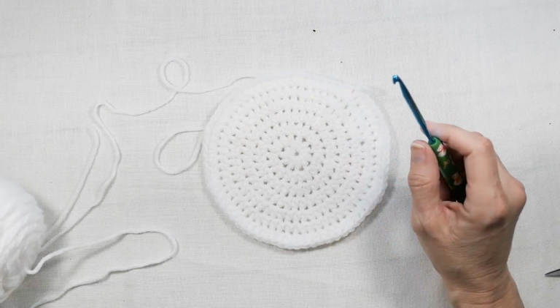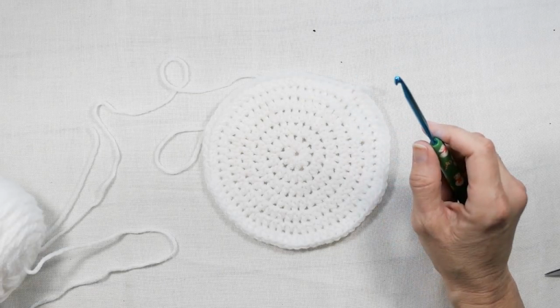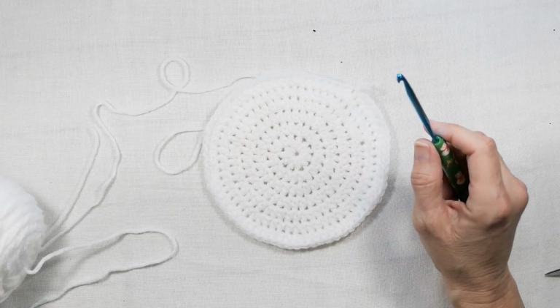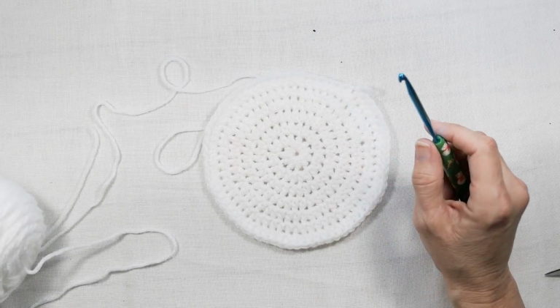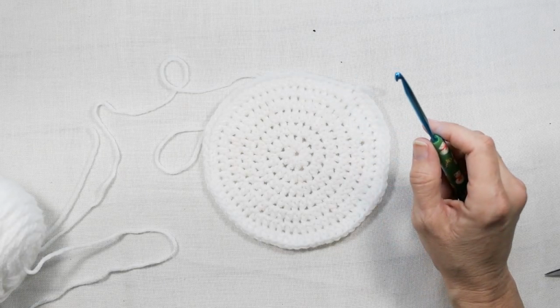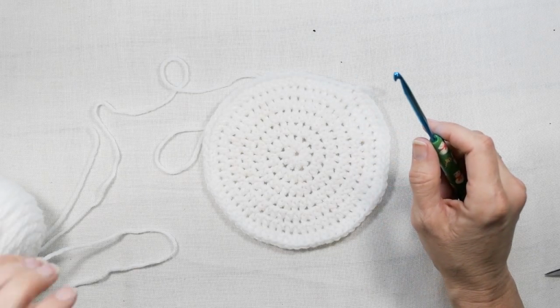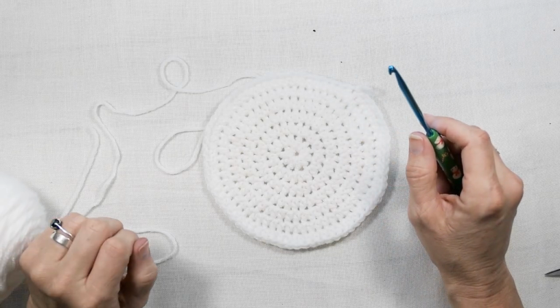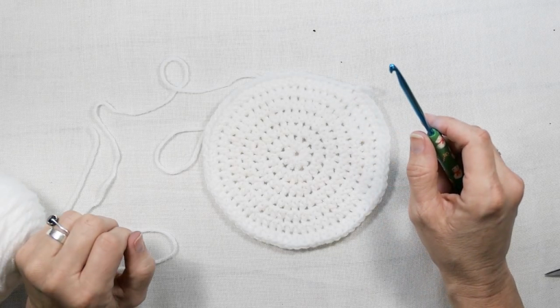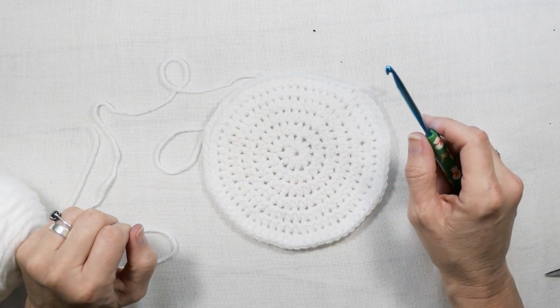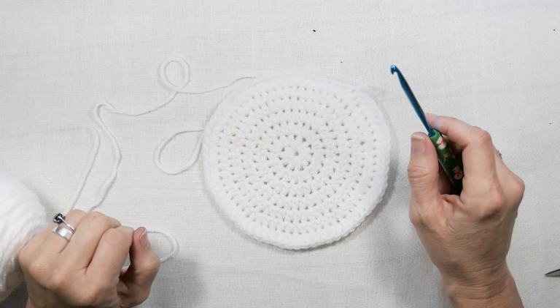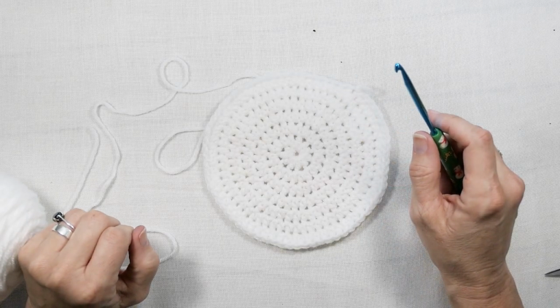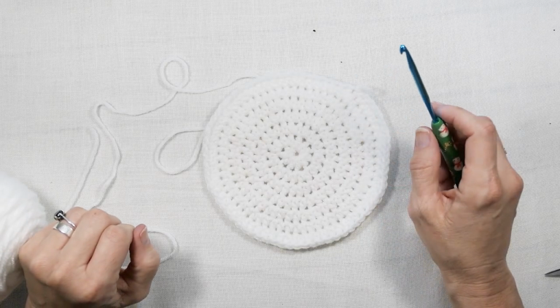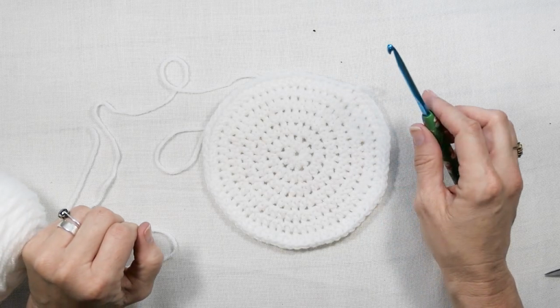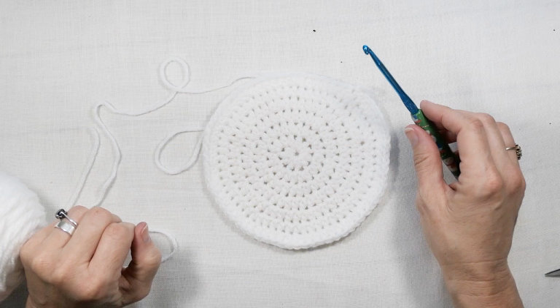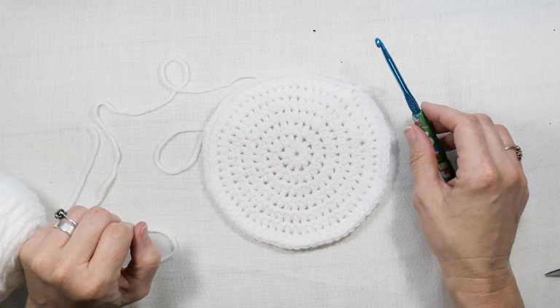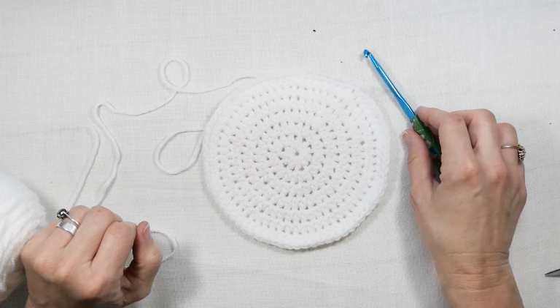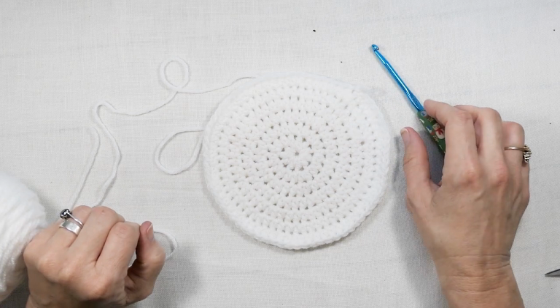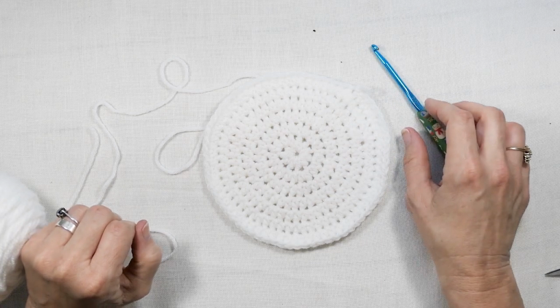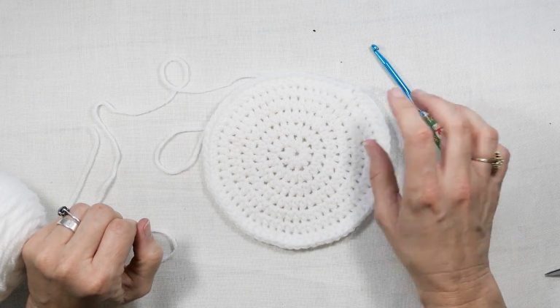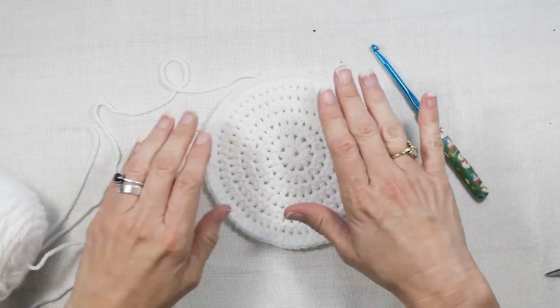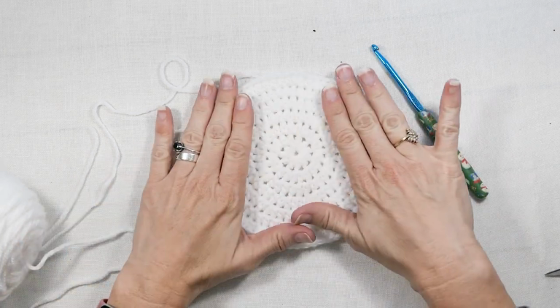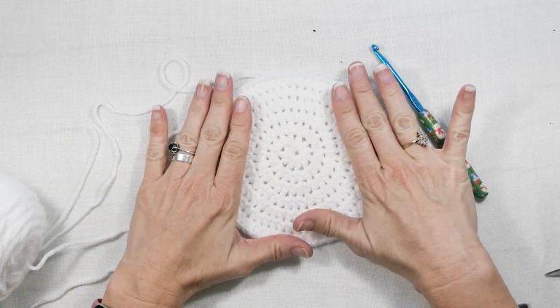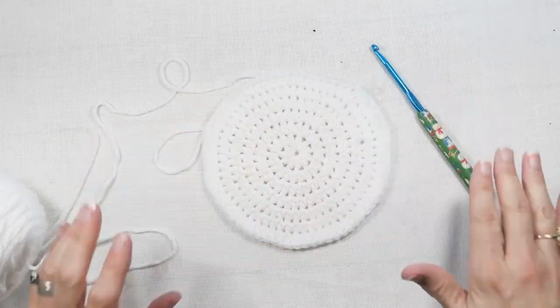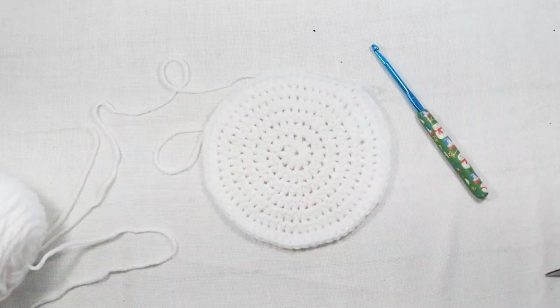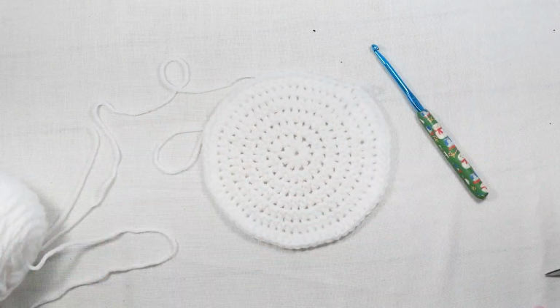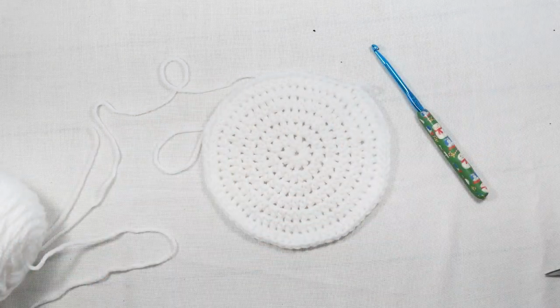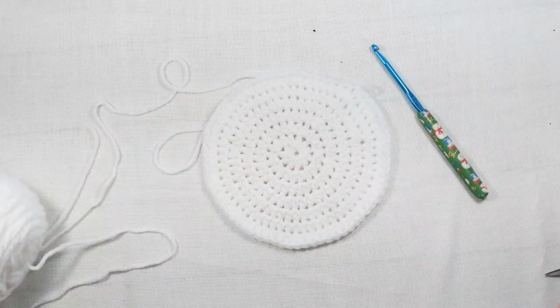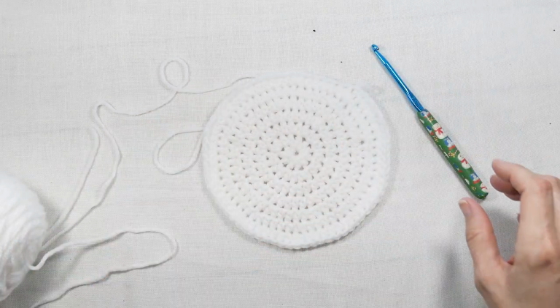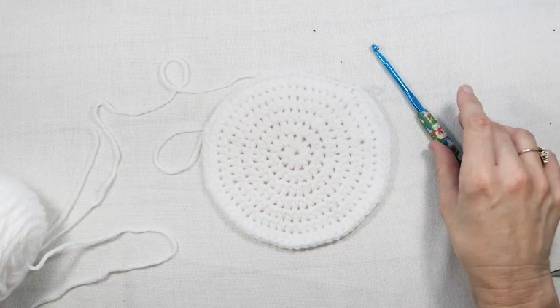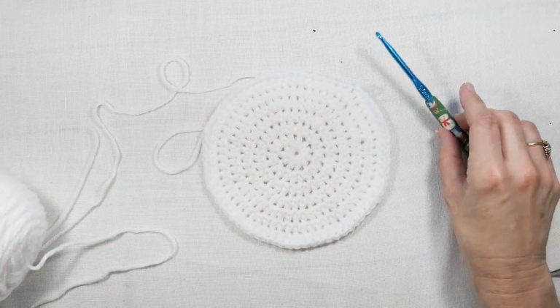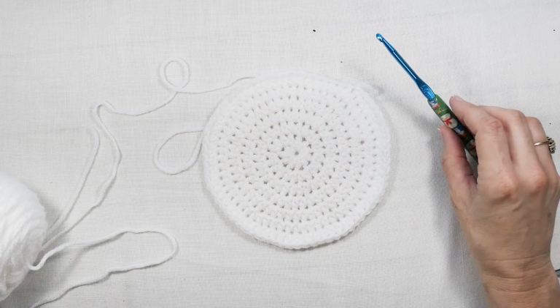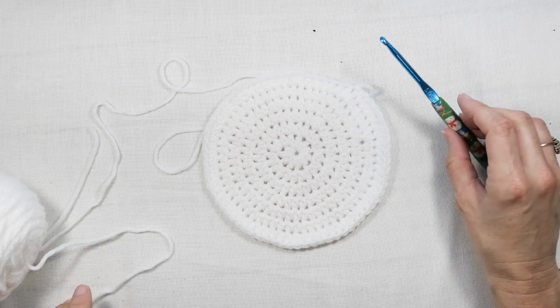Hey everyone, welcome back to my channel Wendy's Kooky Crochet Tutorial. In this video I'm going to show you how to make a circle so it doesn't curl up, so it lays nice and flat like this one.